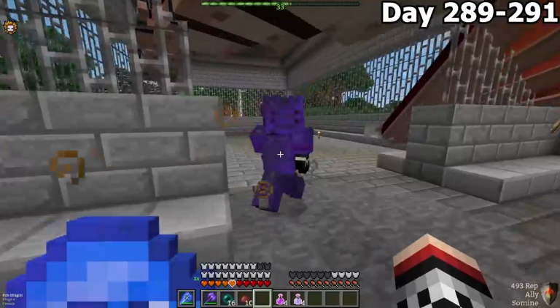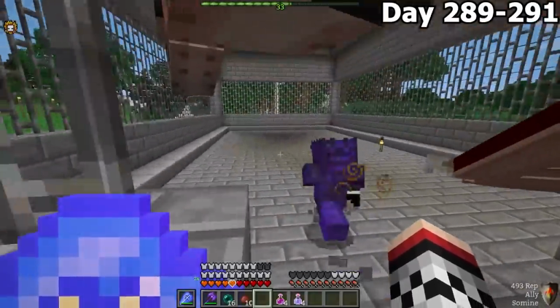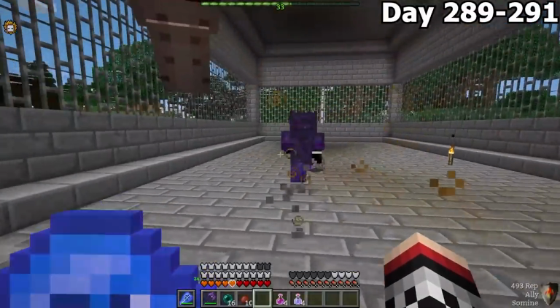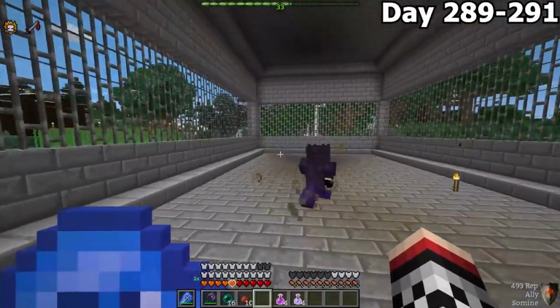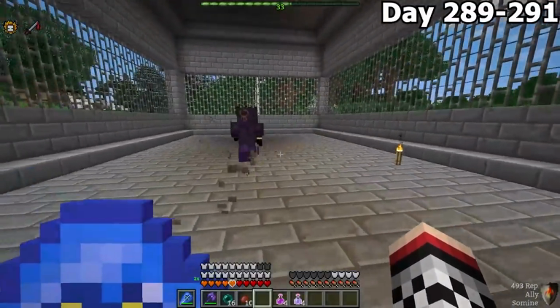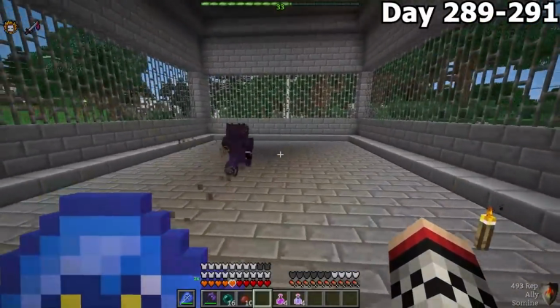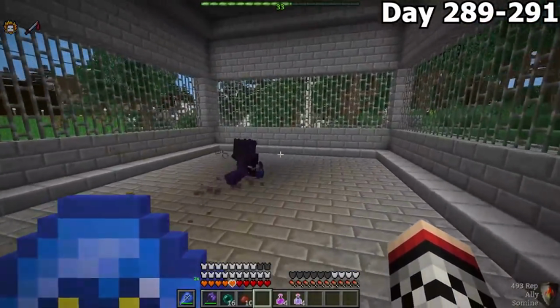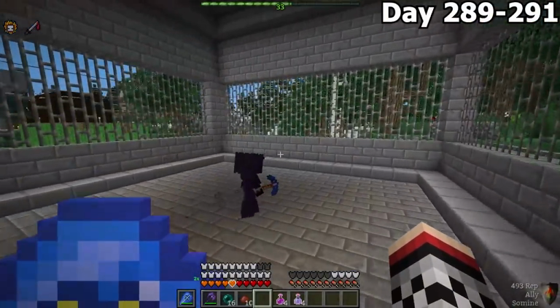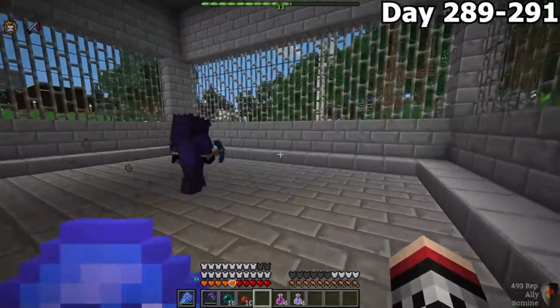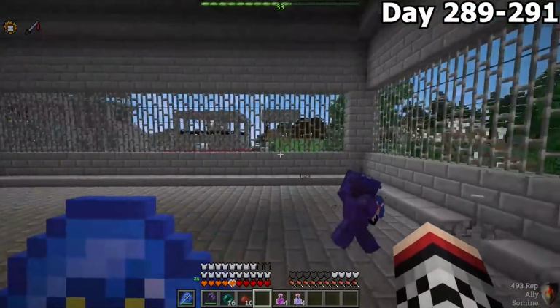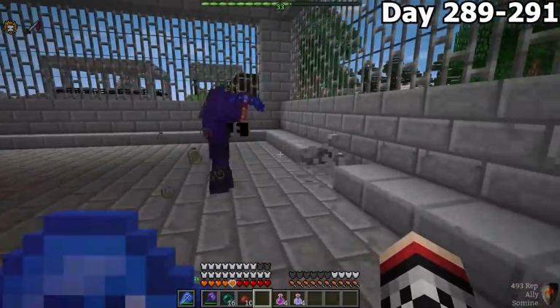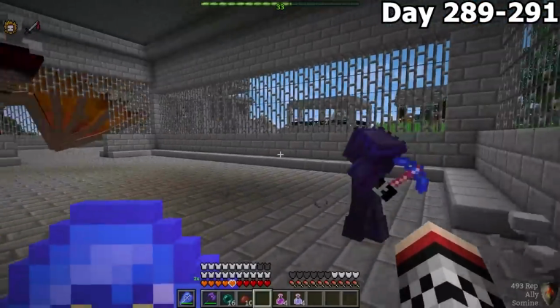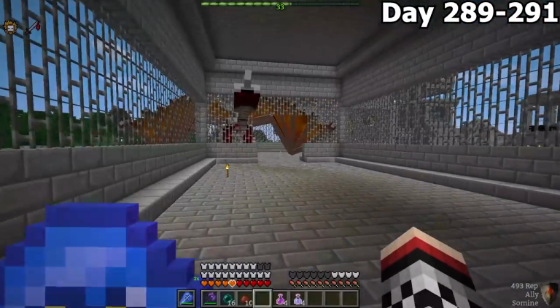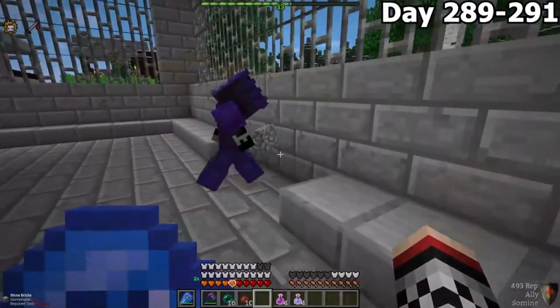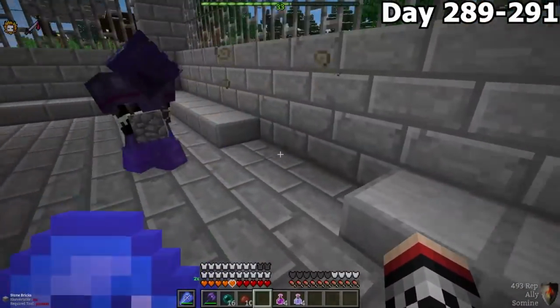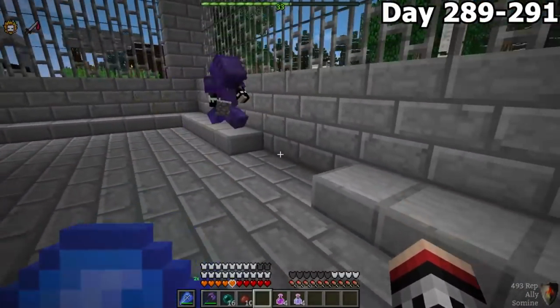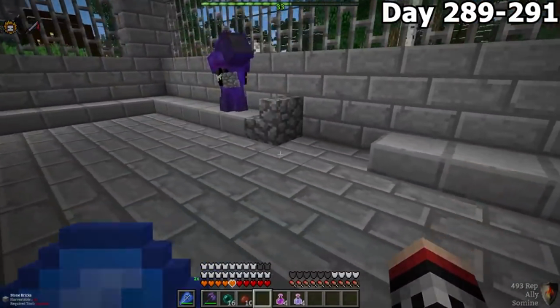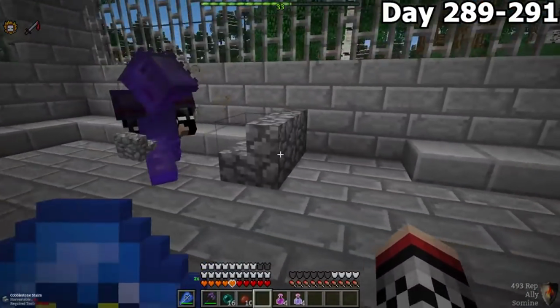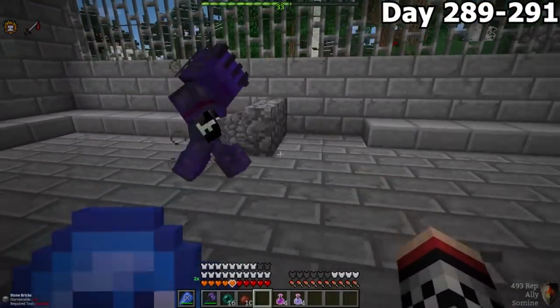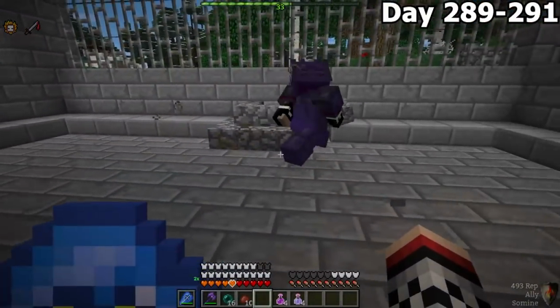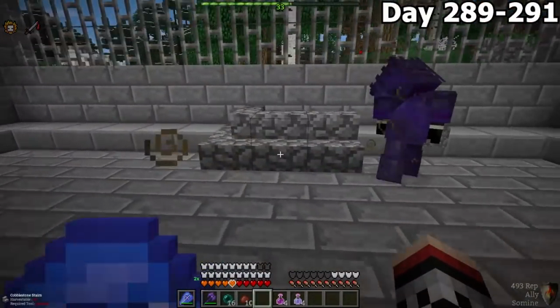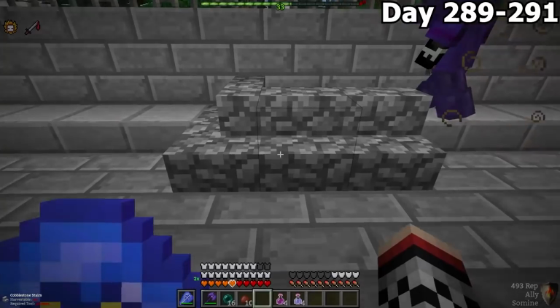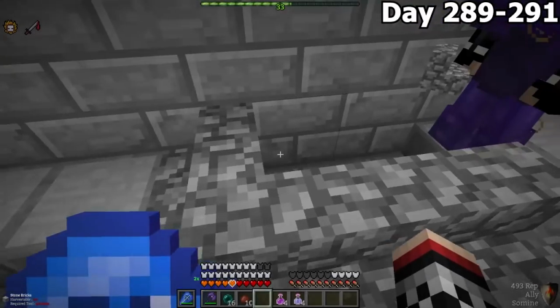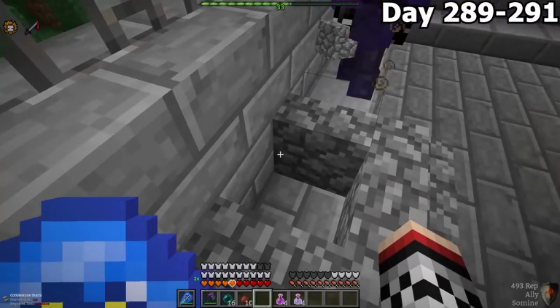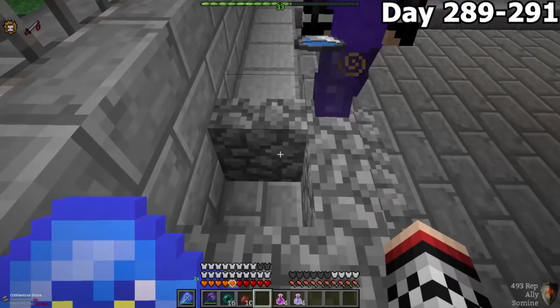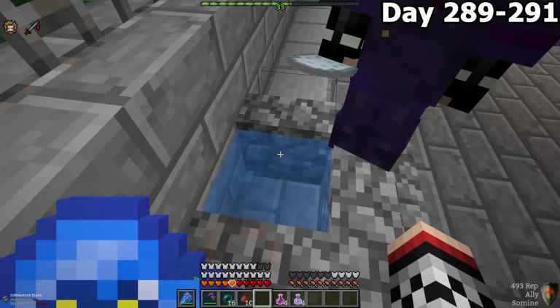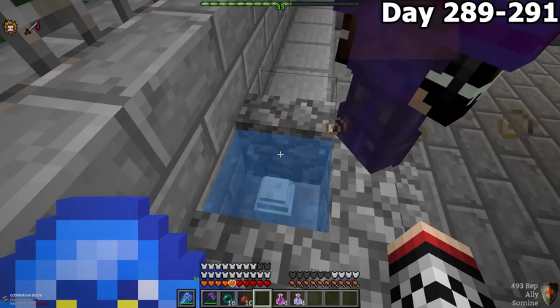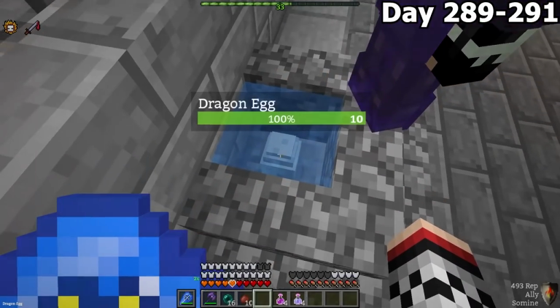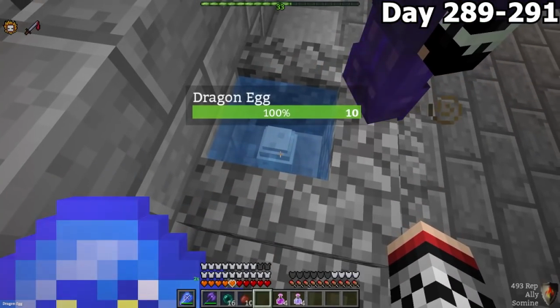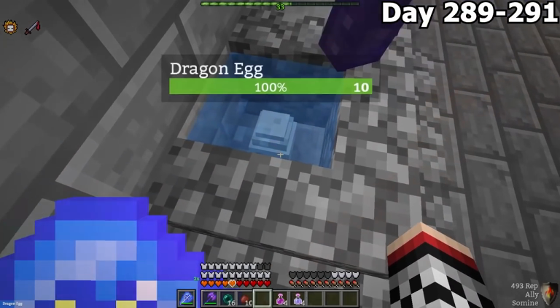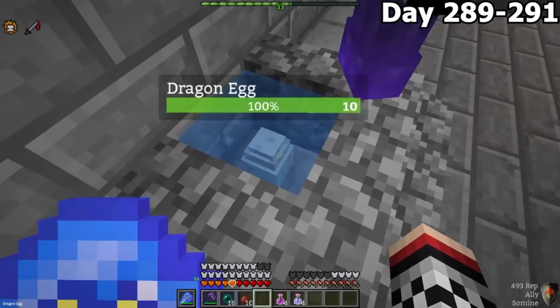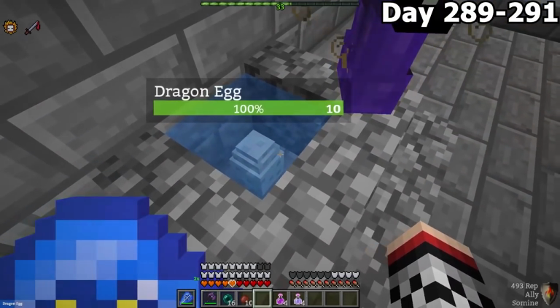From day 289 to 291, we finally returned back to base. We made a little area to place the ice dragon egg — you fill up a water hole, place the egg inside, and after about 10 seconds it turns into ice.